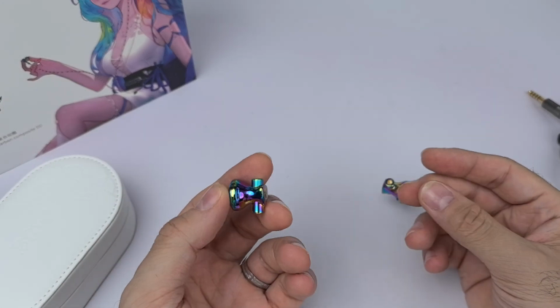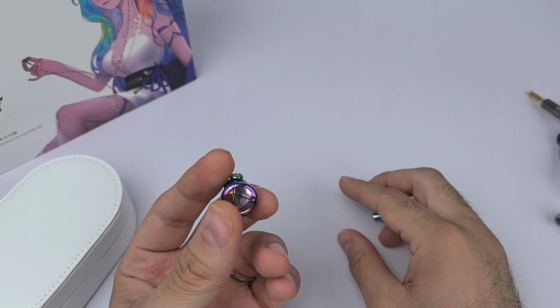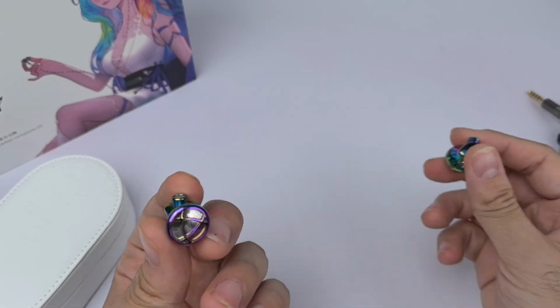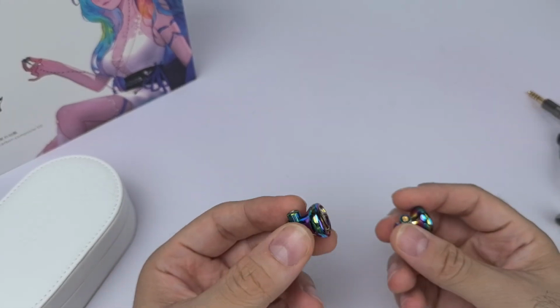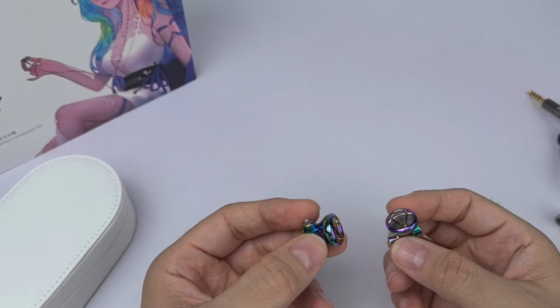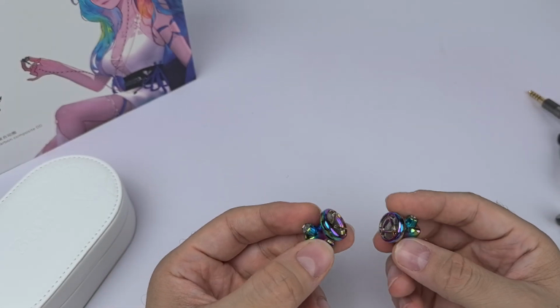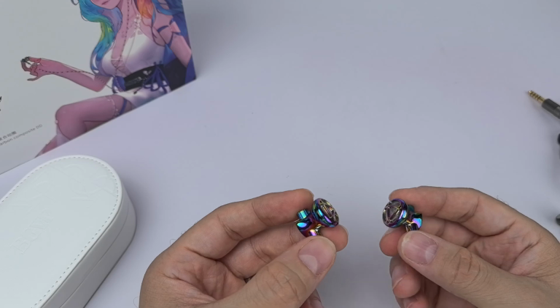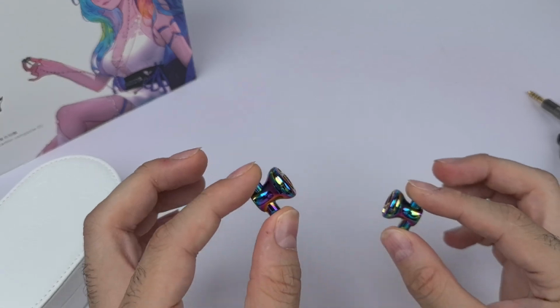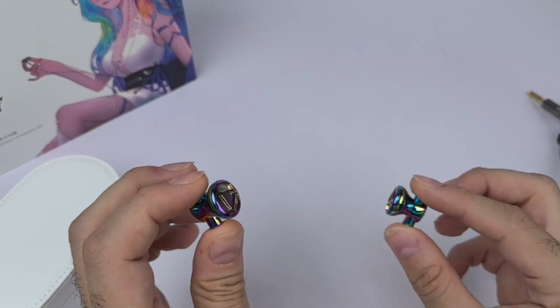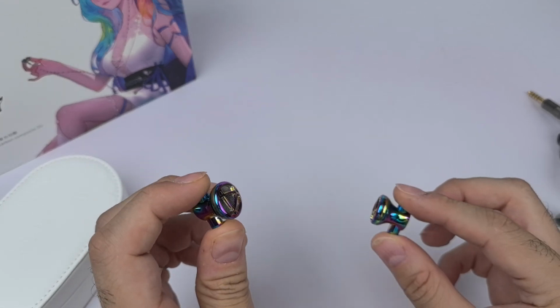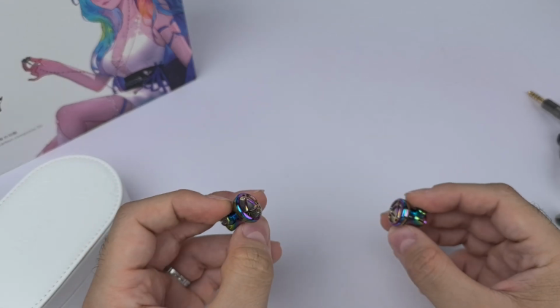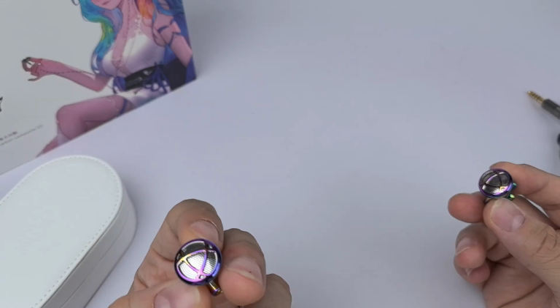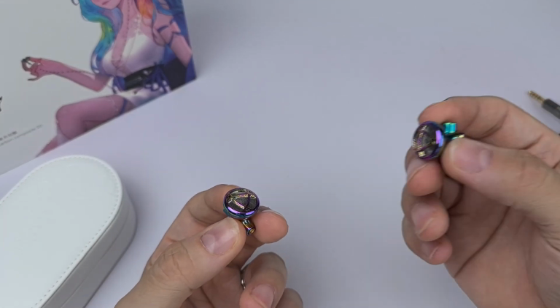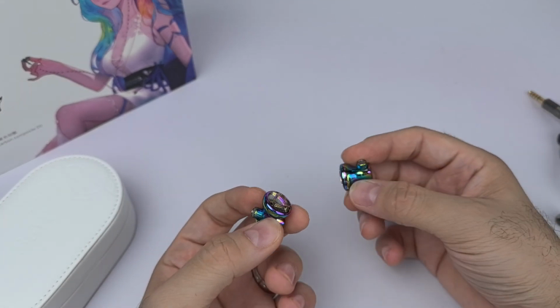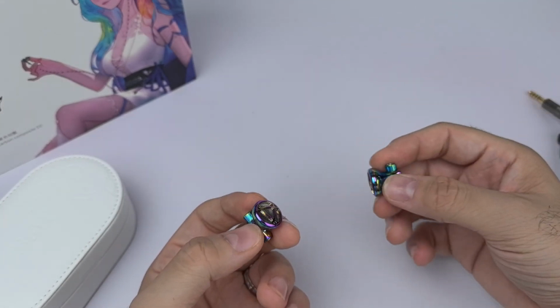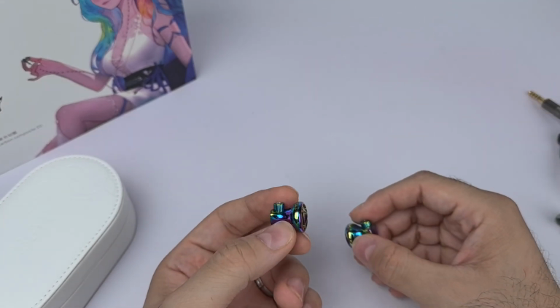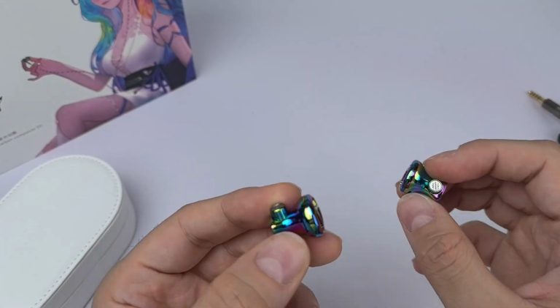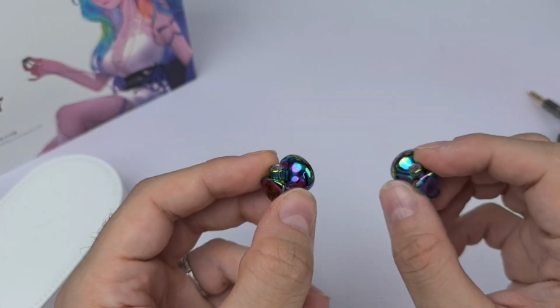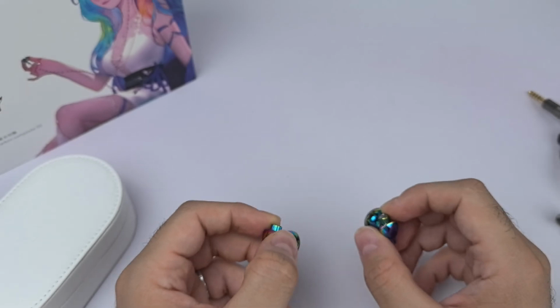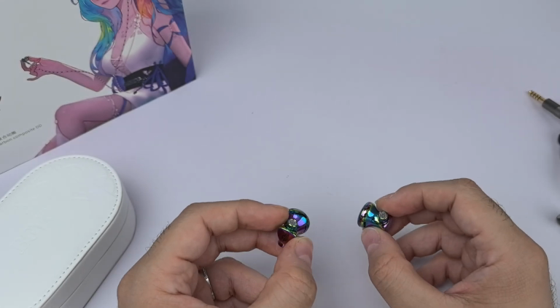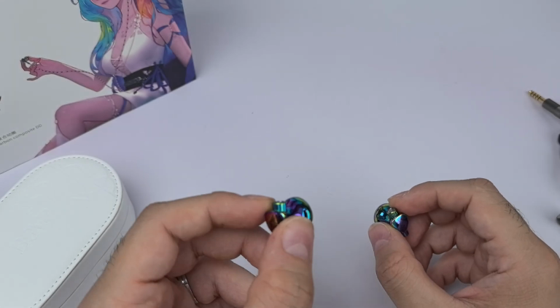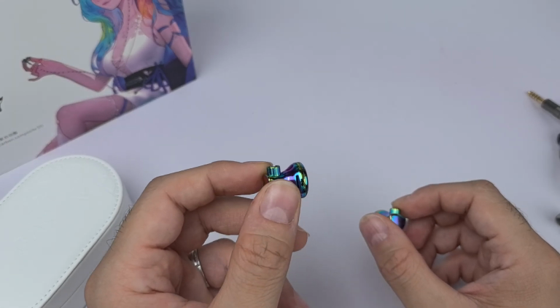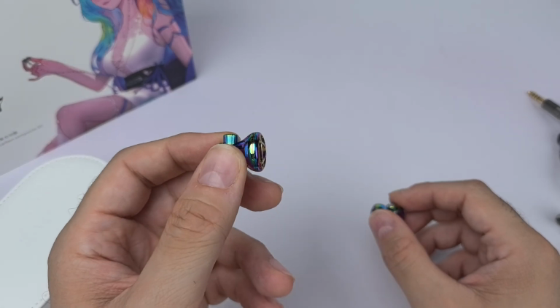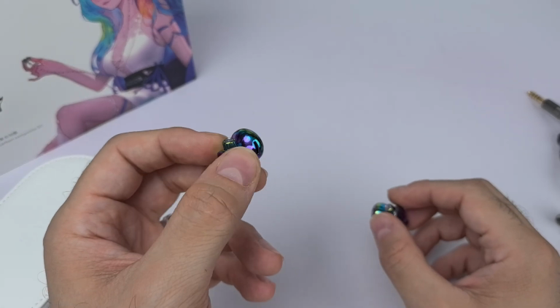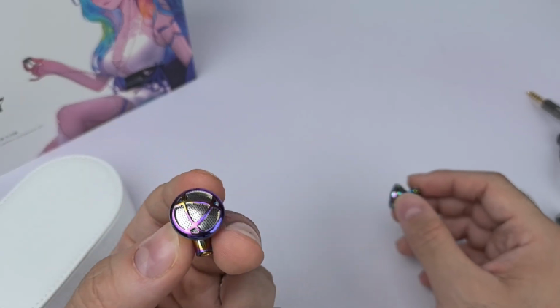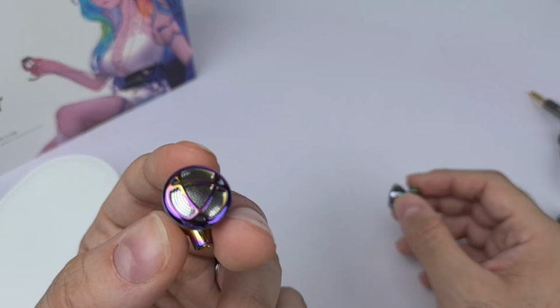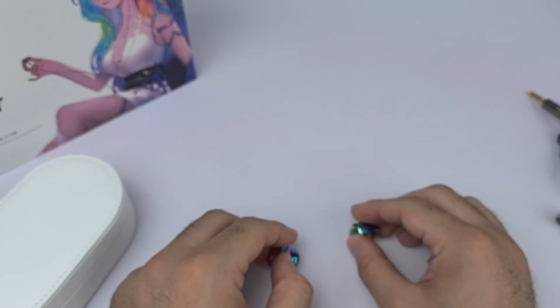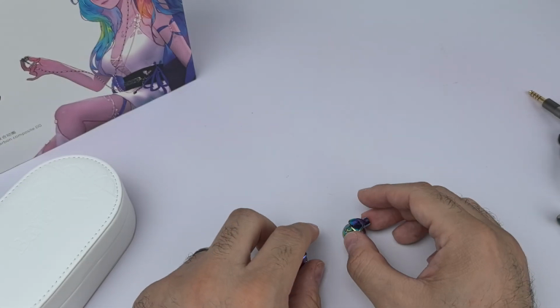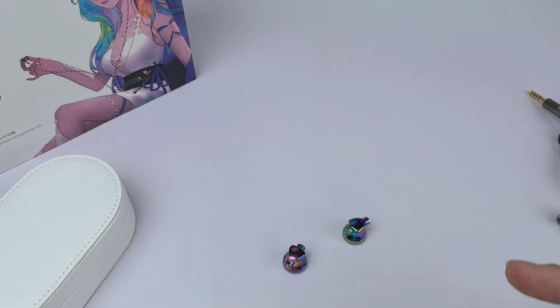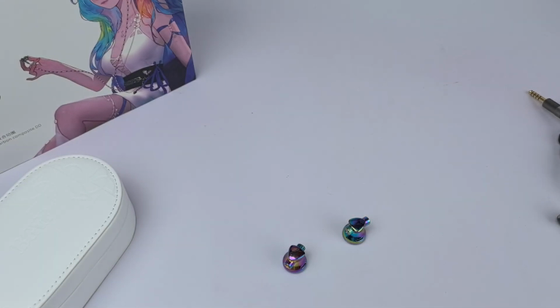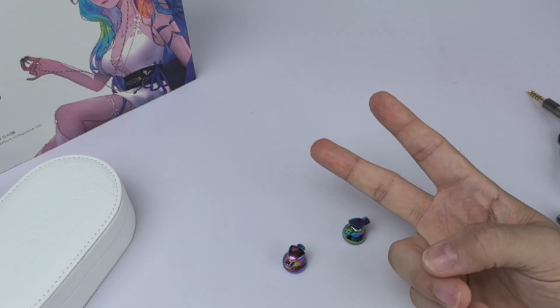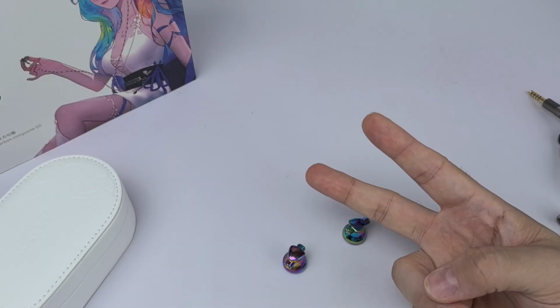That's my review of the BGVP DX7. This one was a surprise — maybe it's not for me, but it might be for you and I totally respect that. That's what I hear with the BGVP DX7. Until then guys, I'll catch you in the next one — peace.